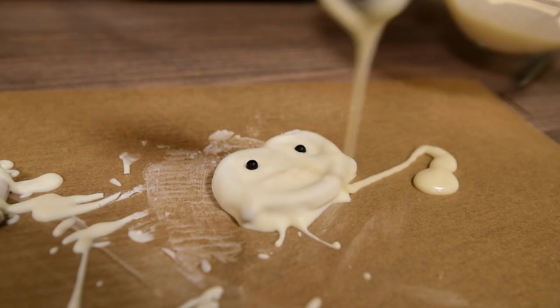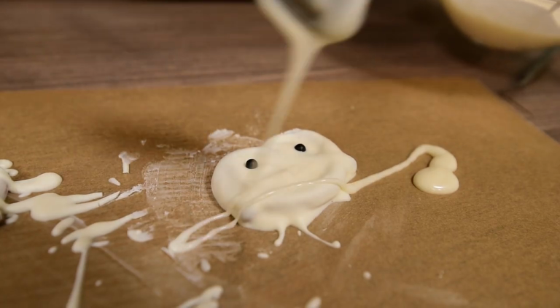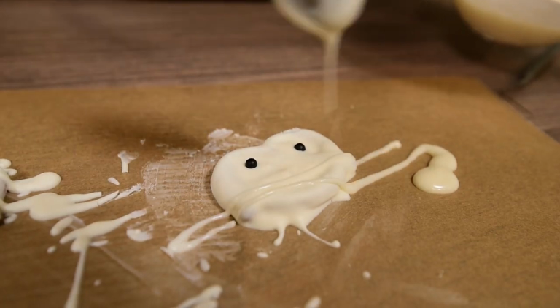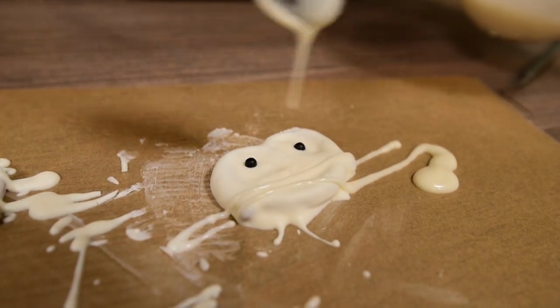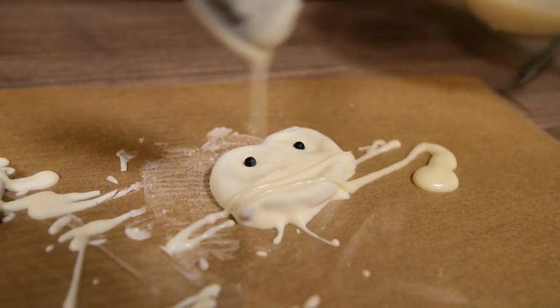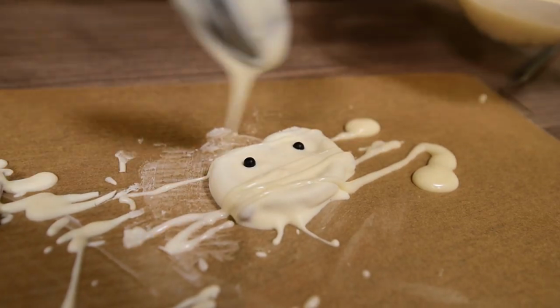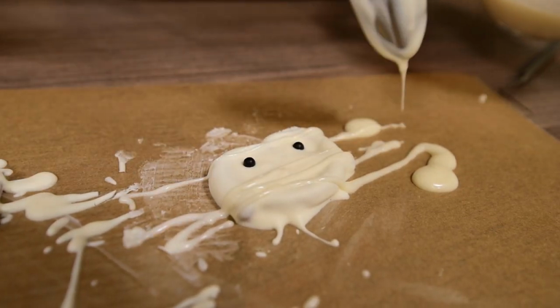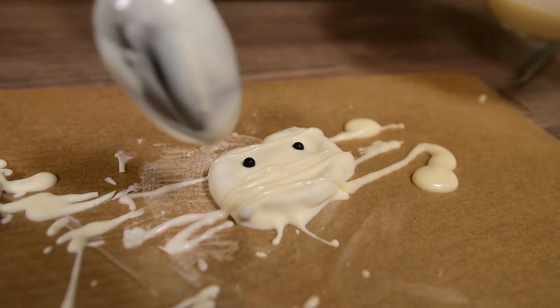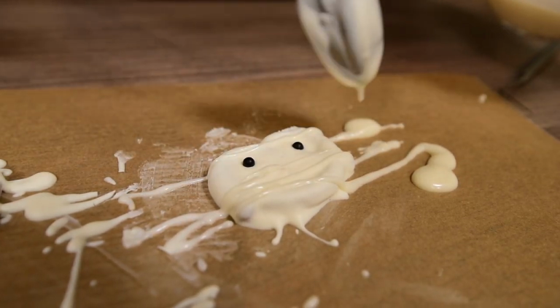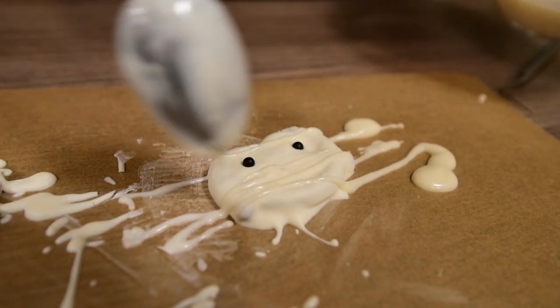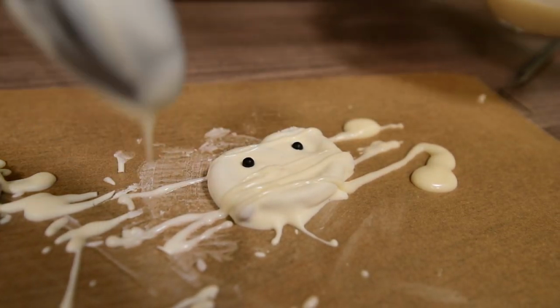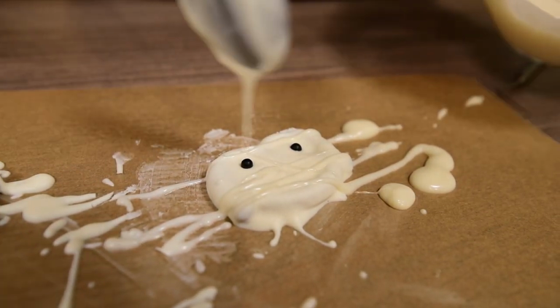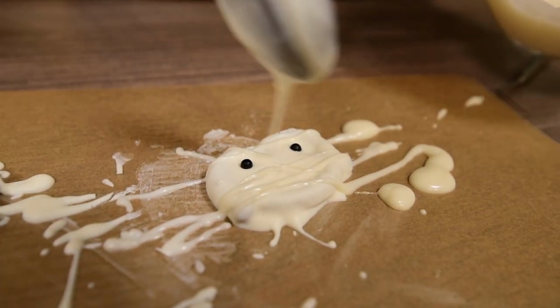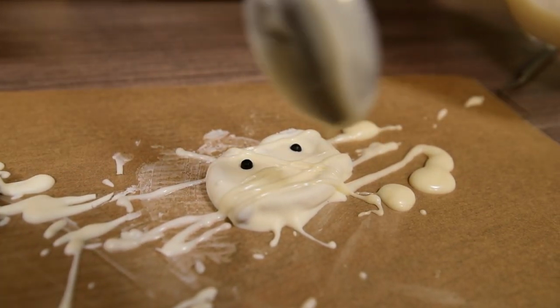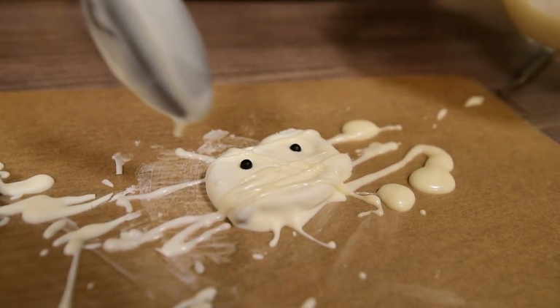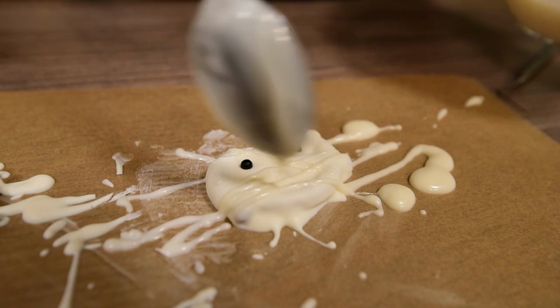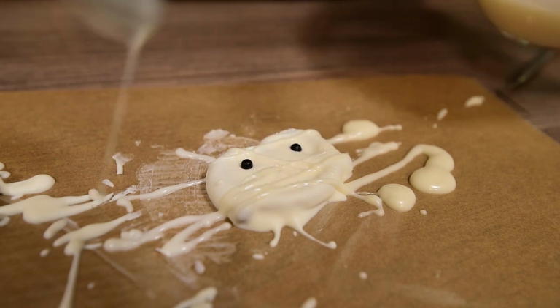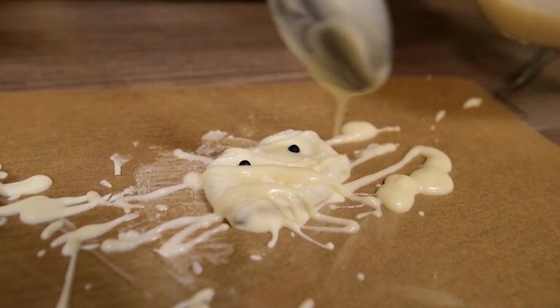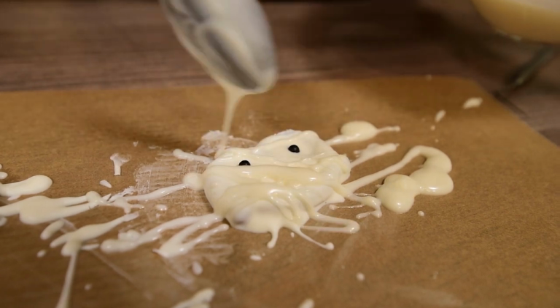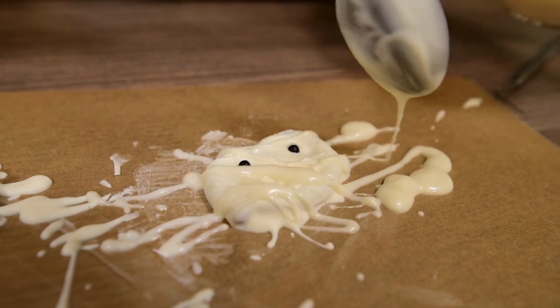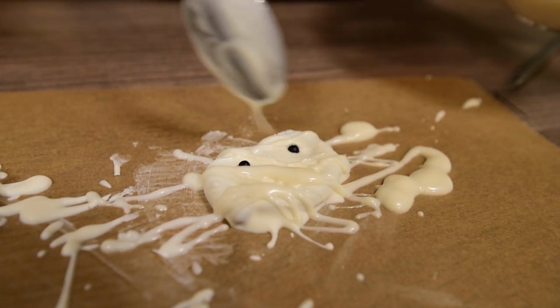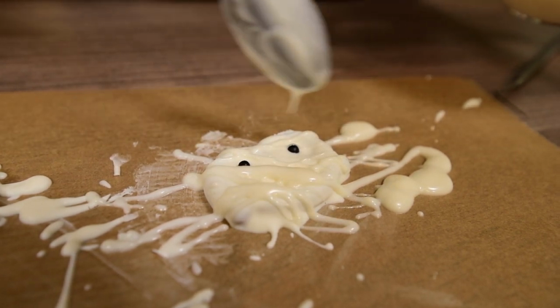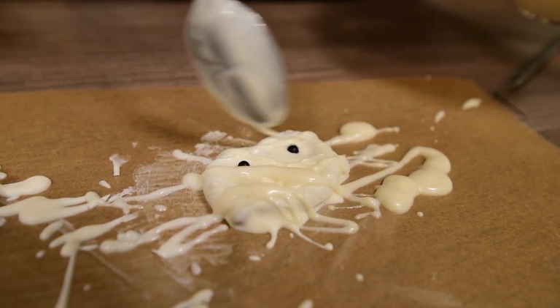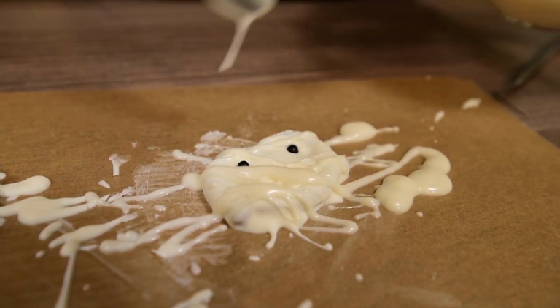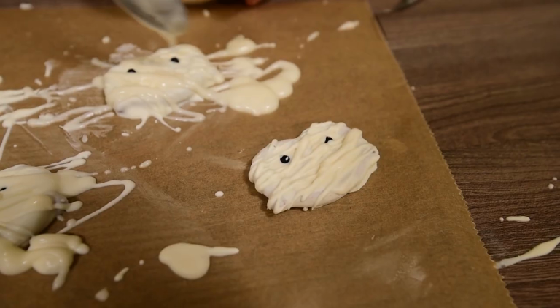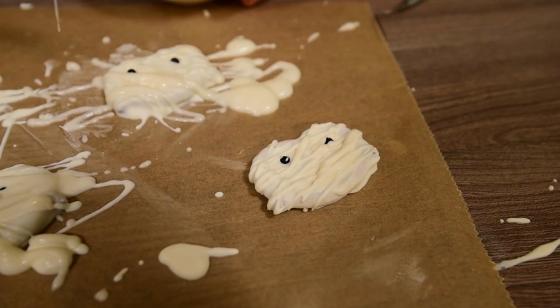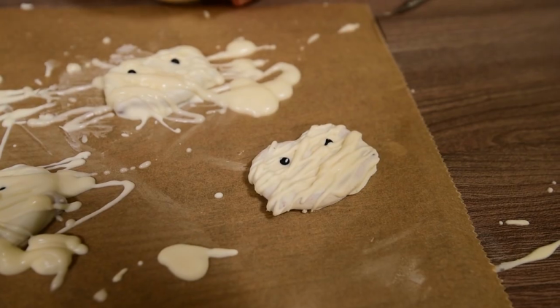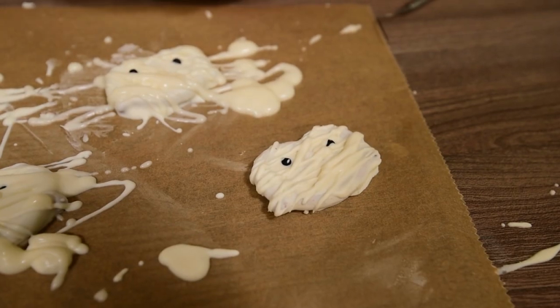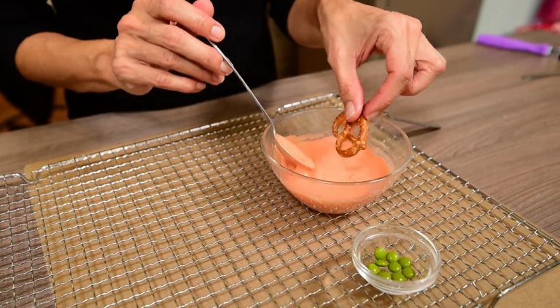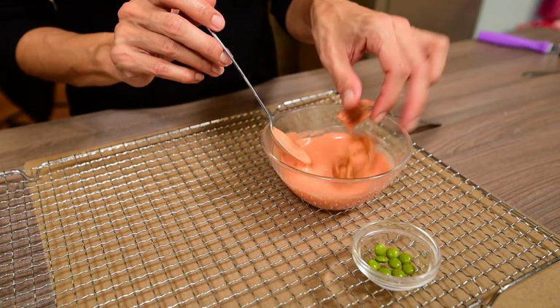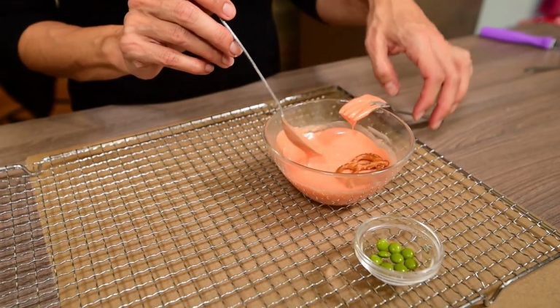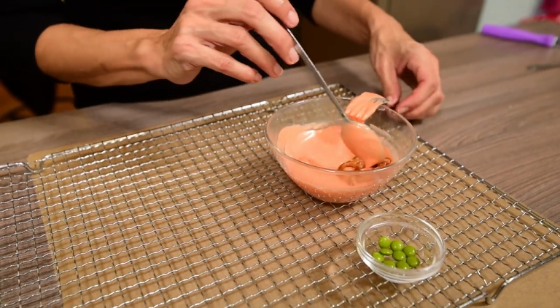Now finish the first pretzels by making some fine lines with white chocolate in several directions so they look like mummies.